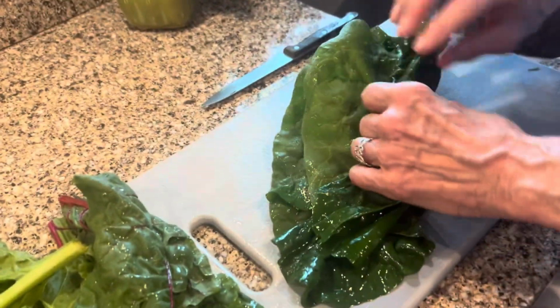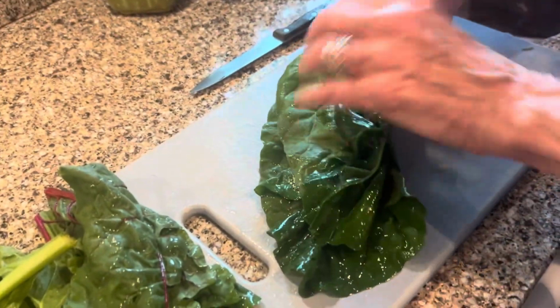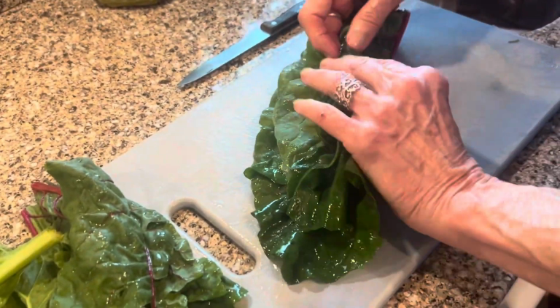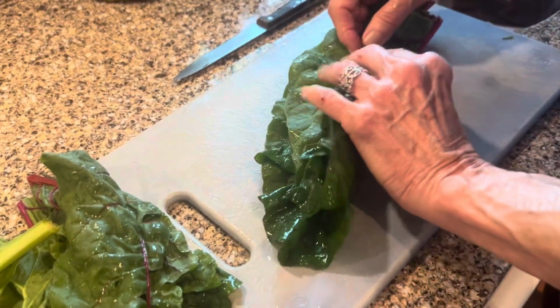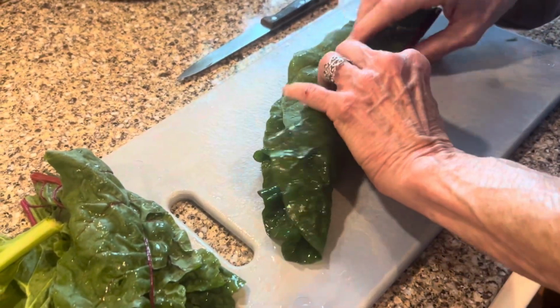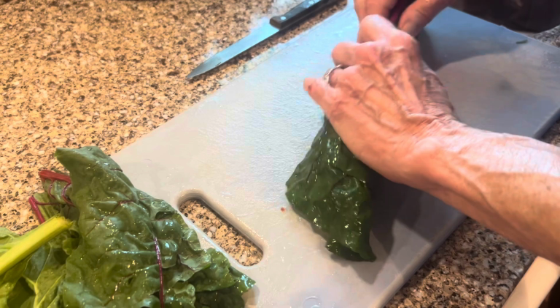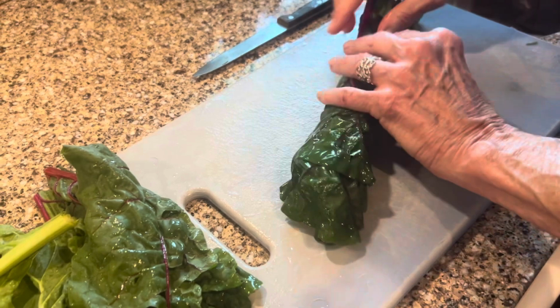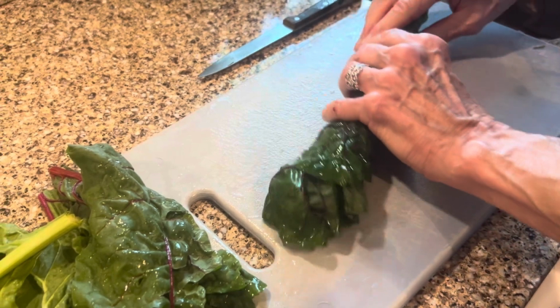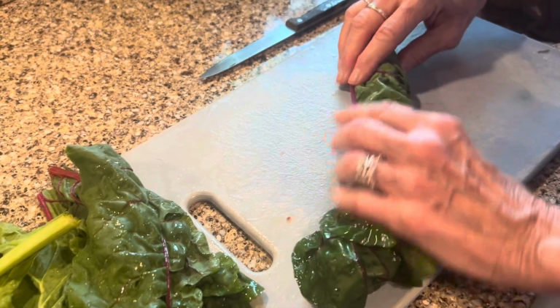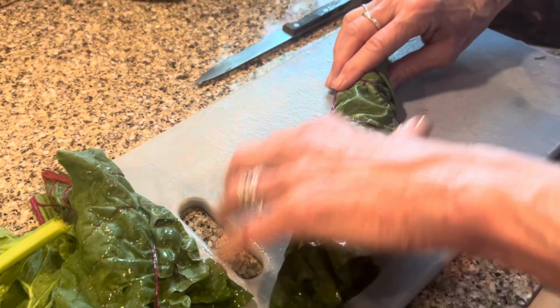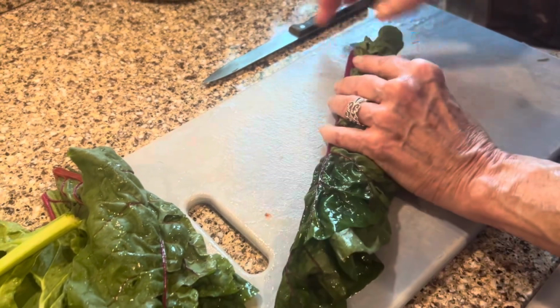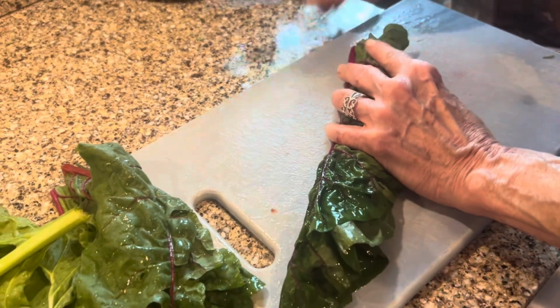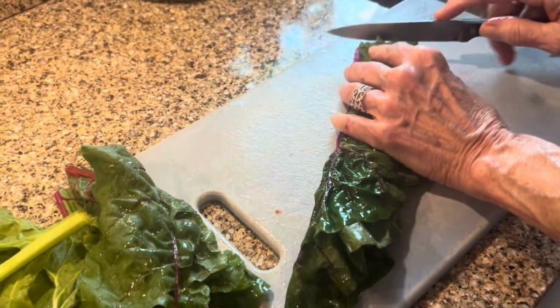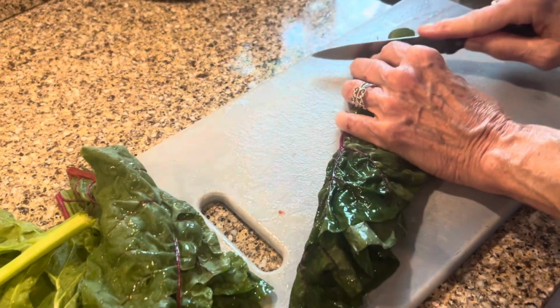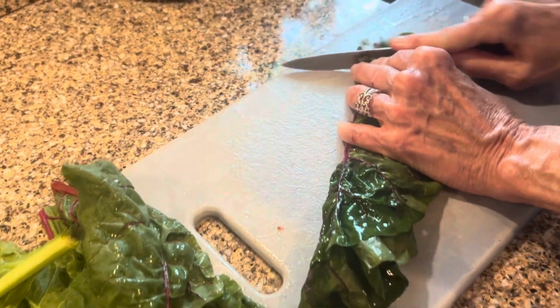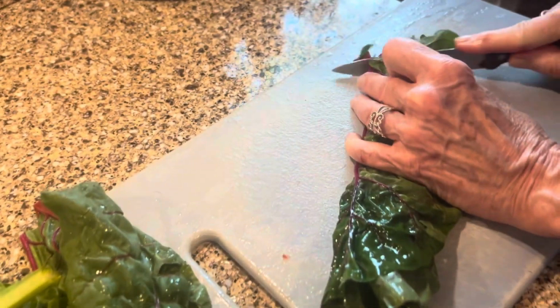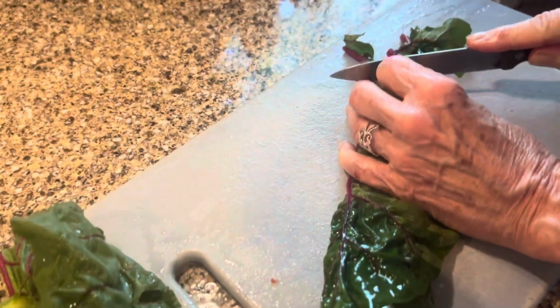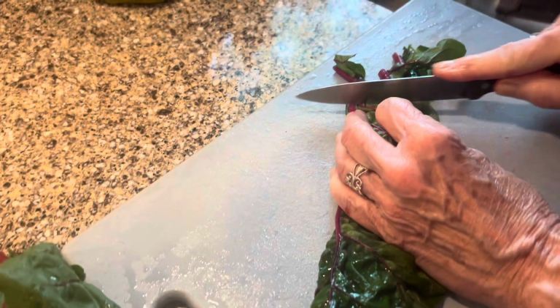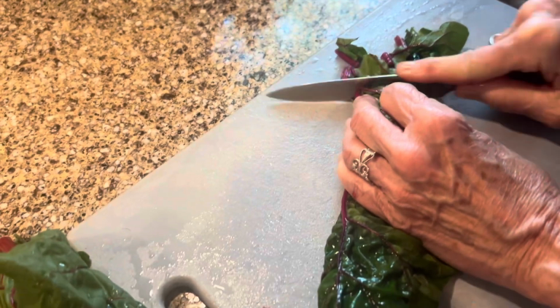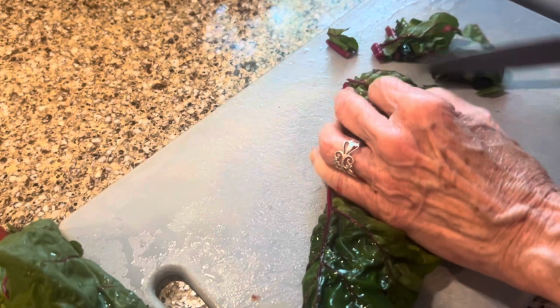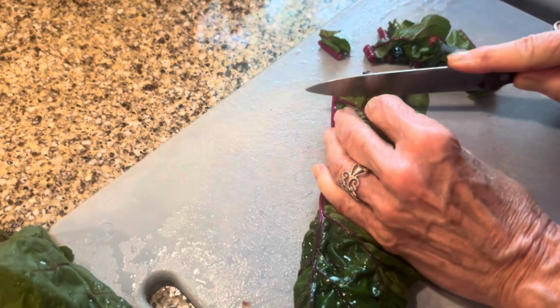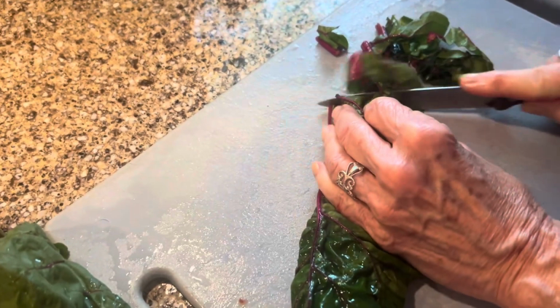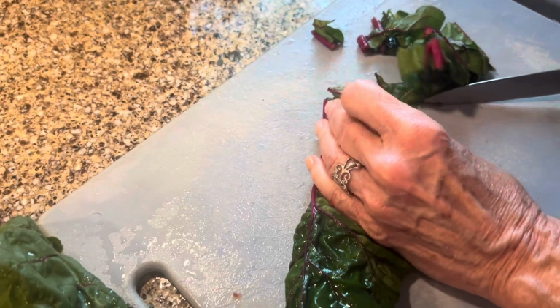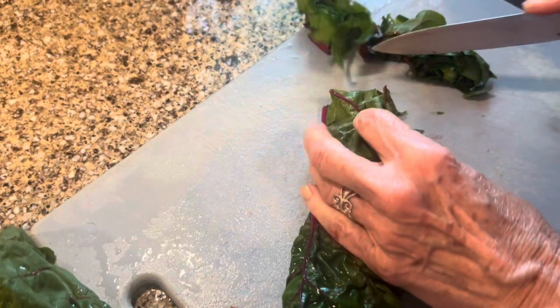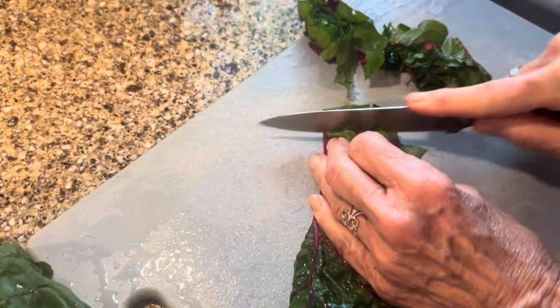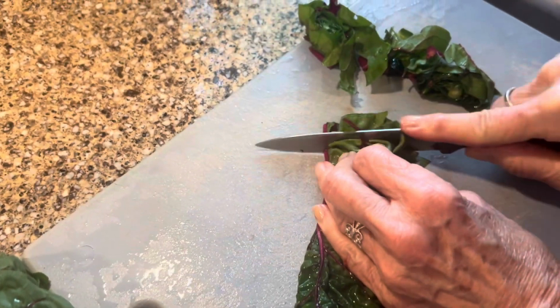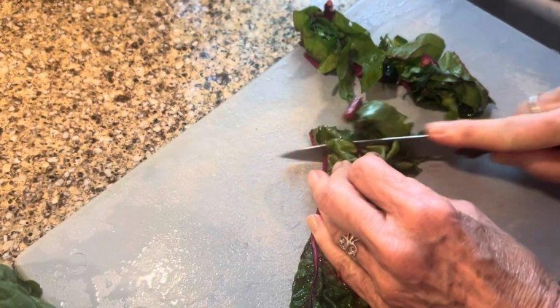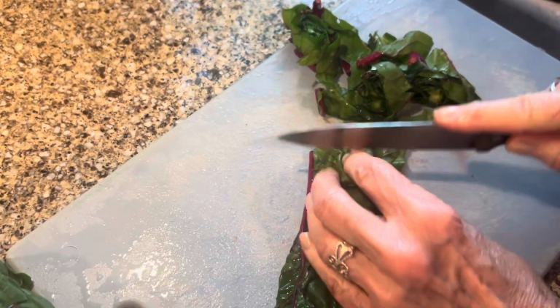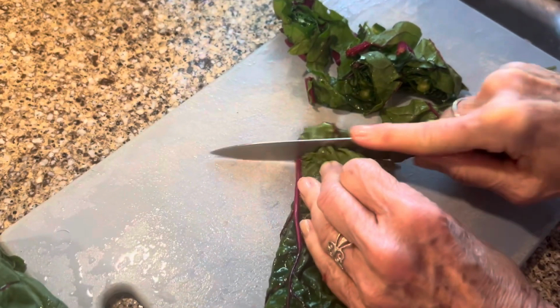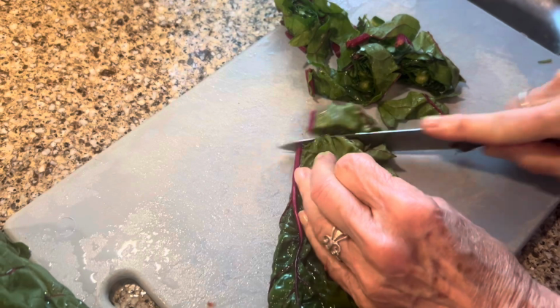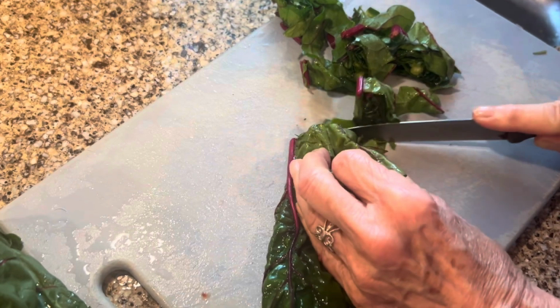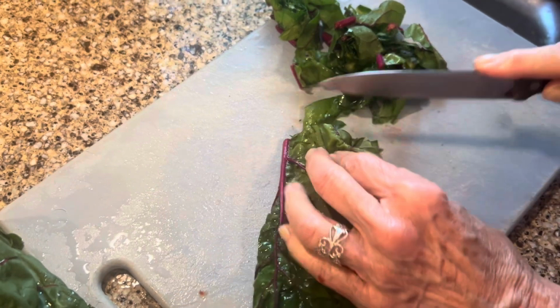We're going to take a few of these leaves and roll them up, and then cut them into strips so they'll be more manageable for us to eat.